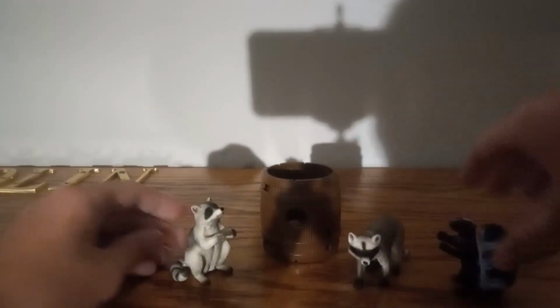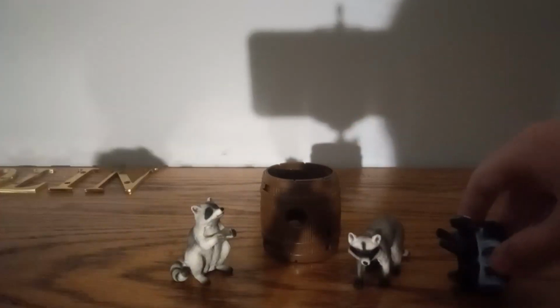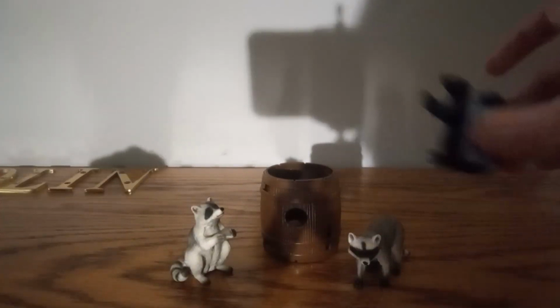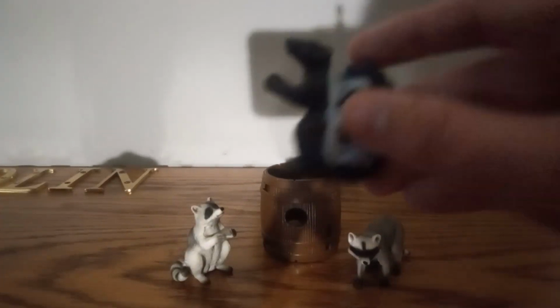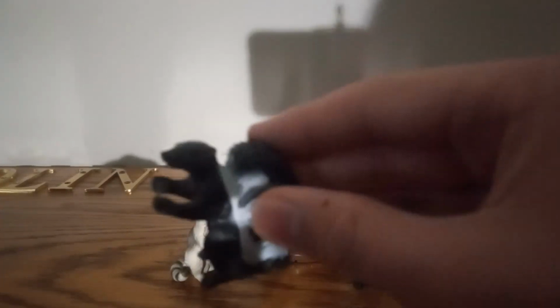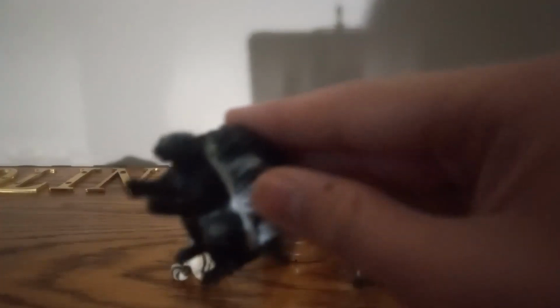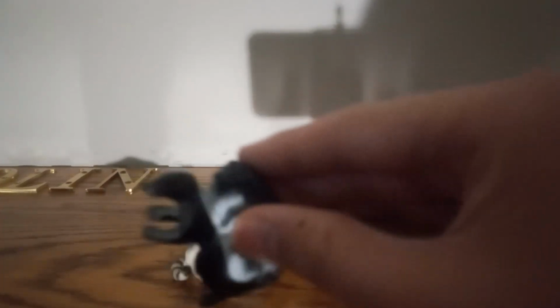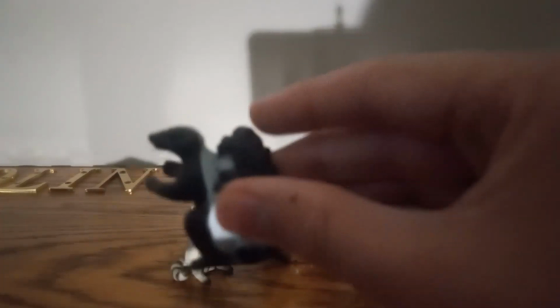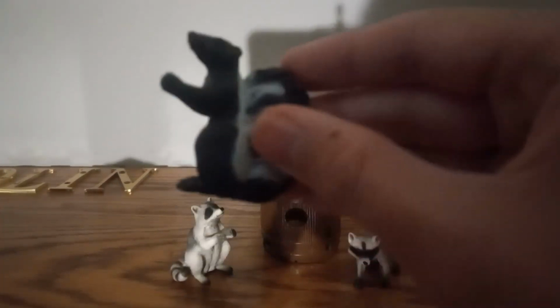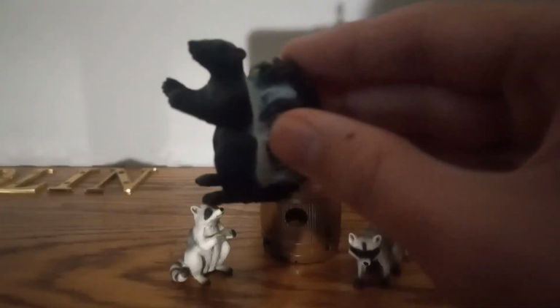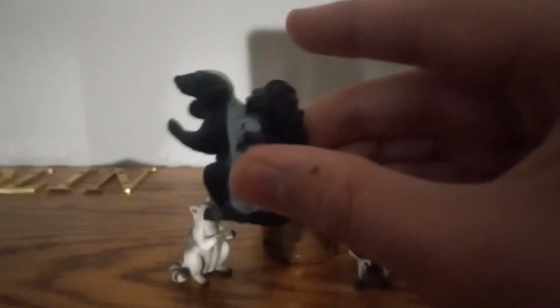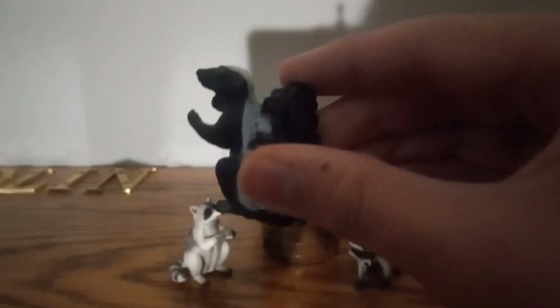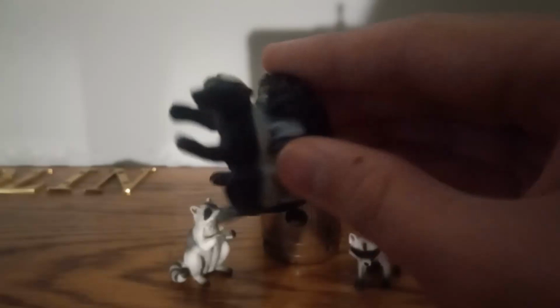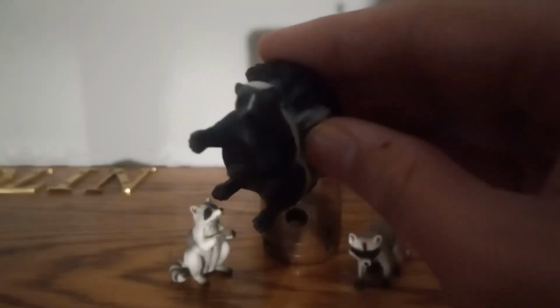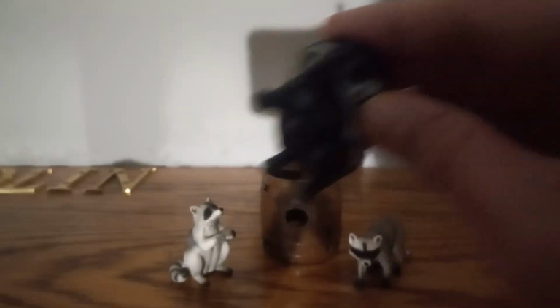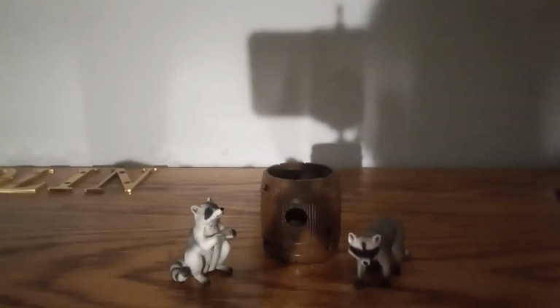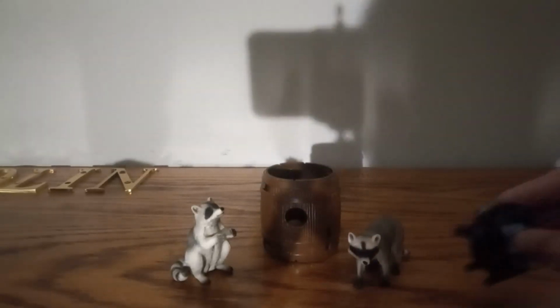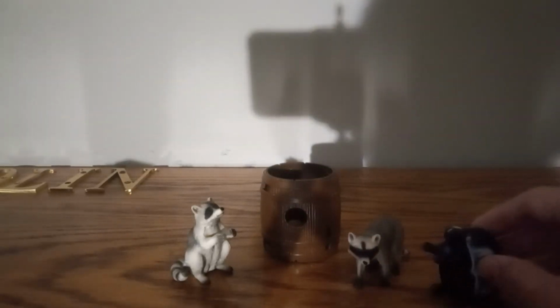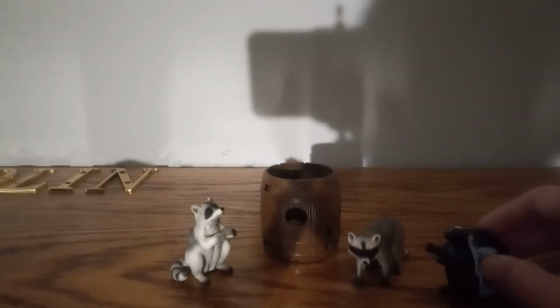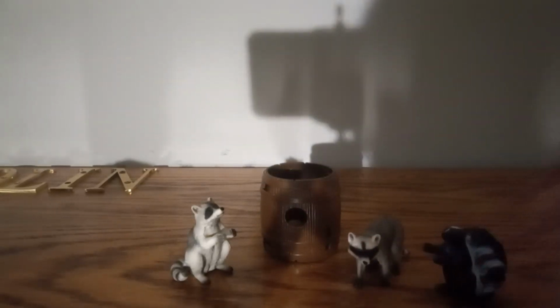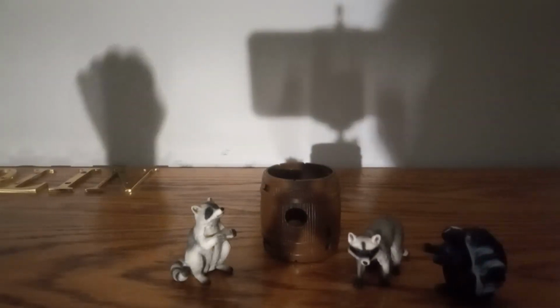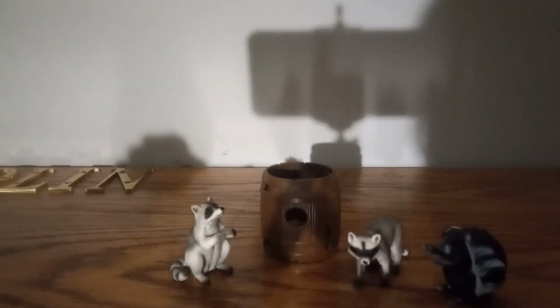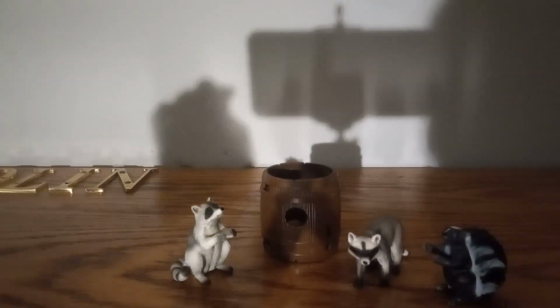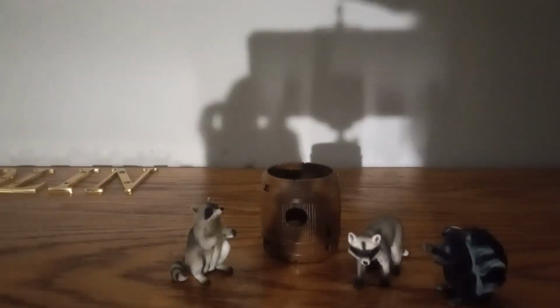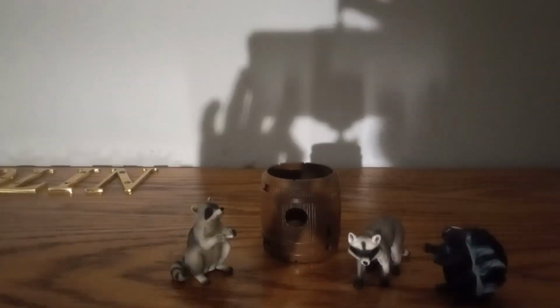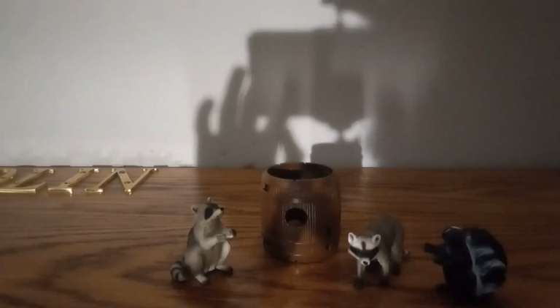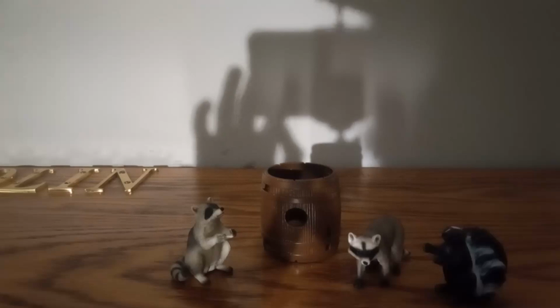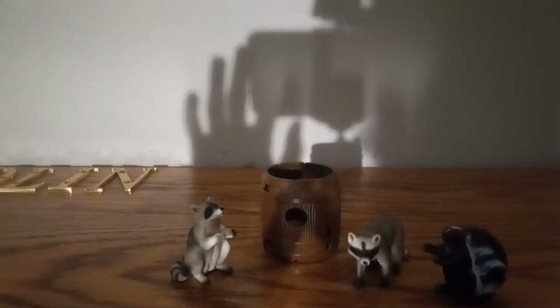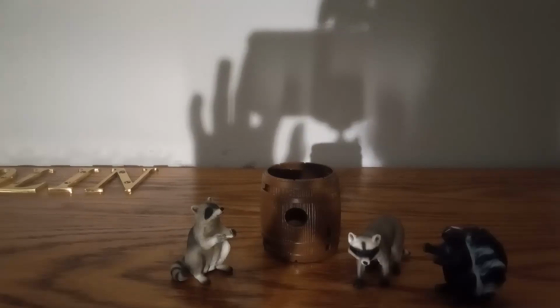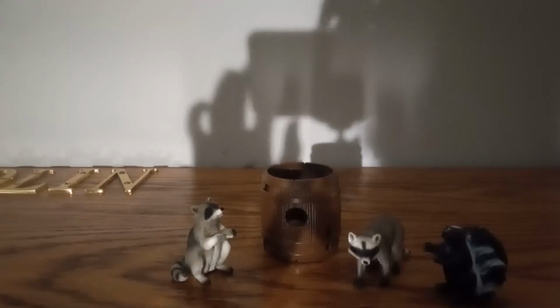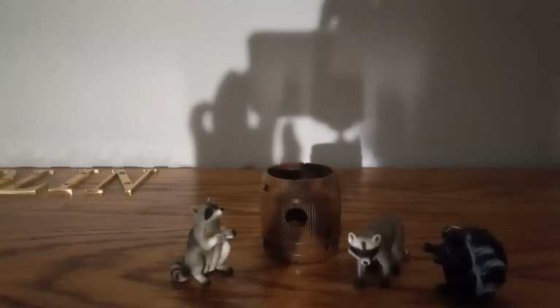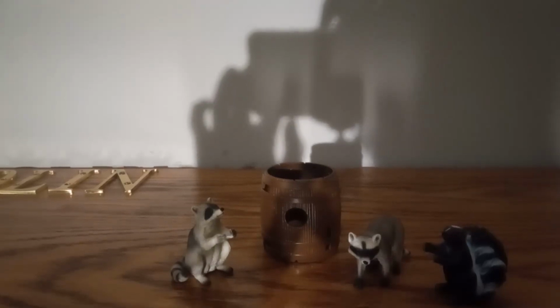It also comes with a skunk, and the skunk looks okay. Overall, this playset is not good. It is one.